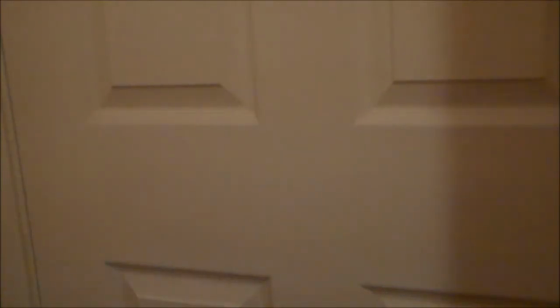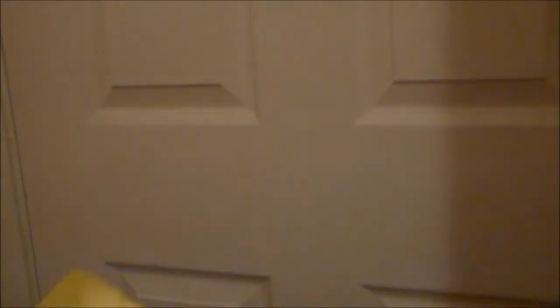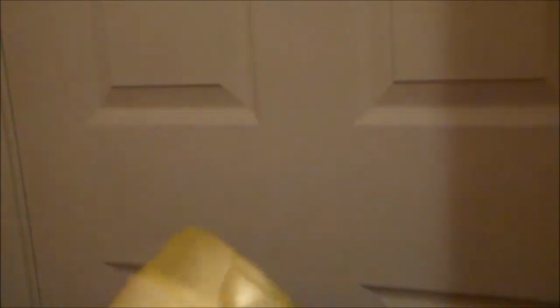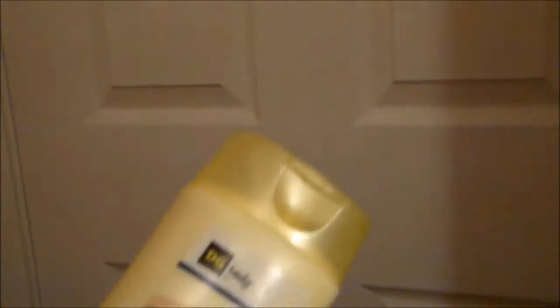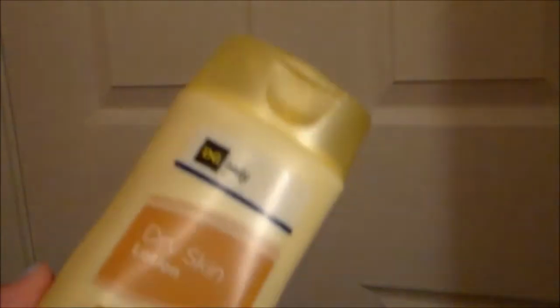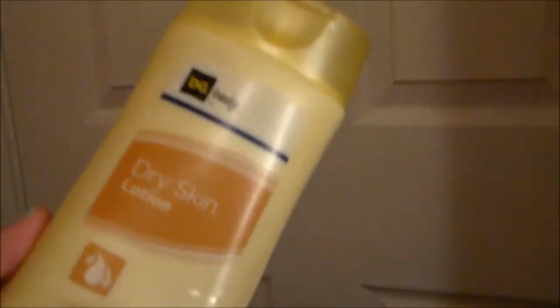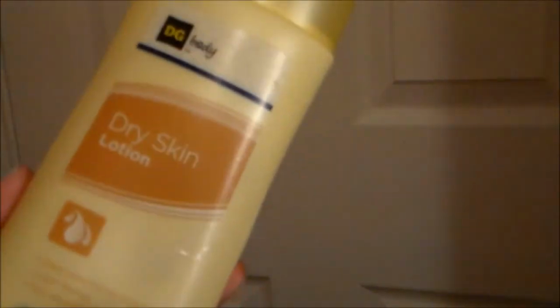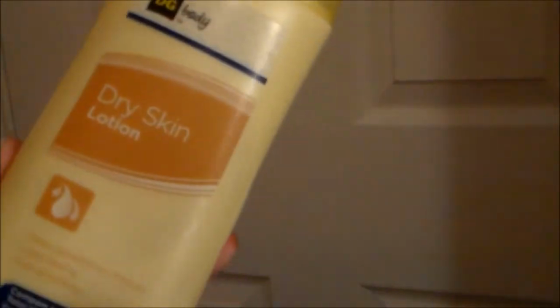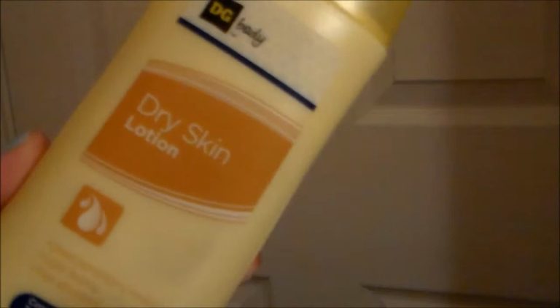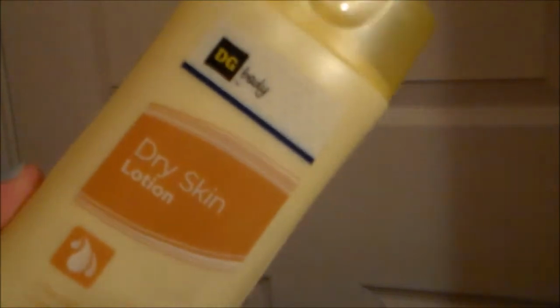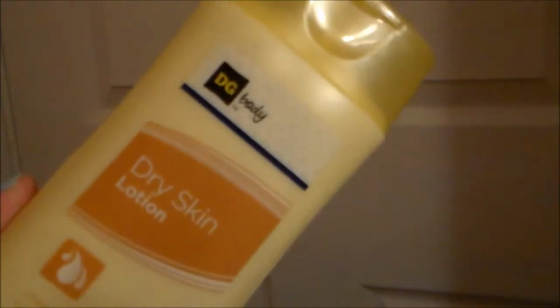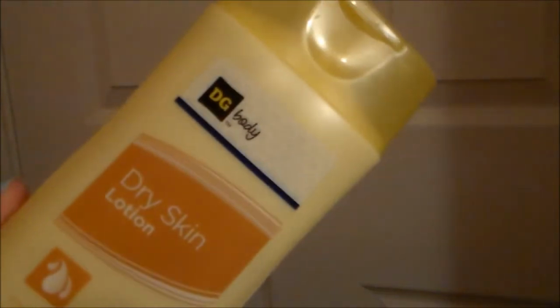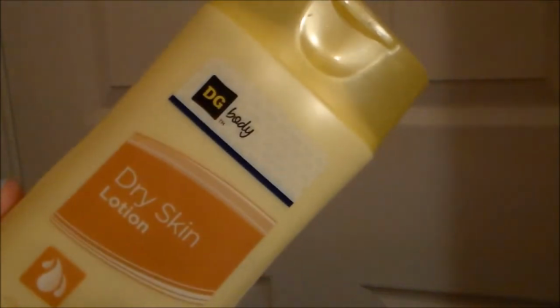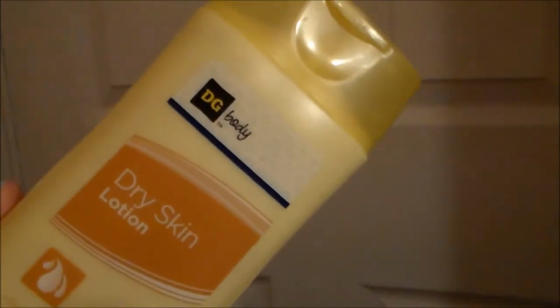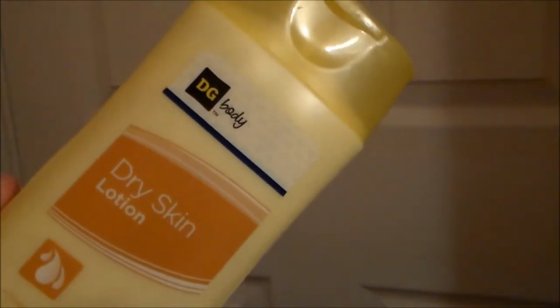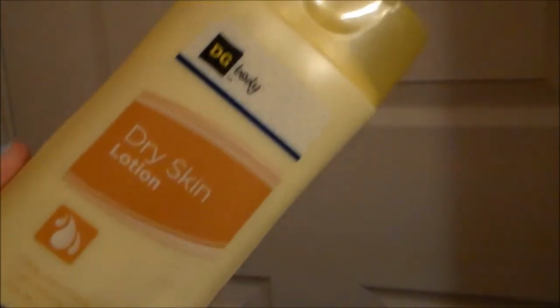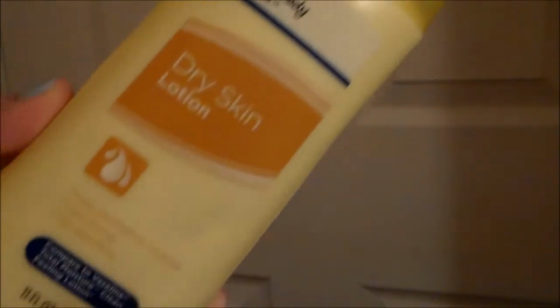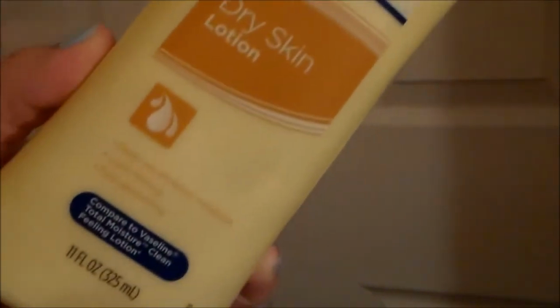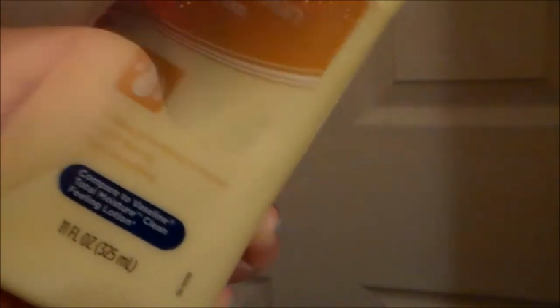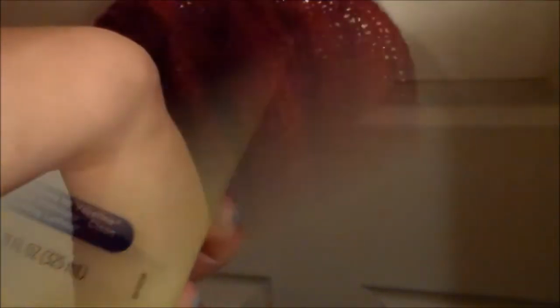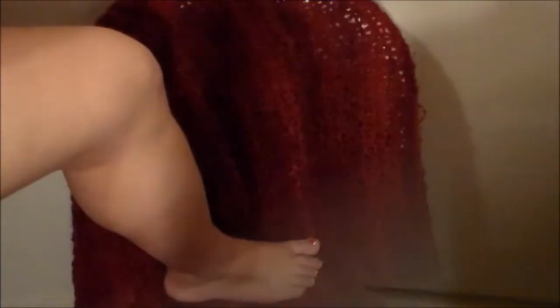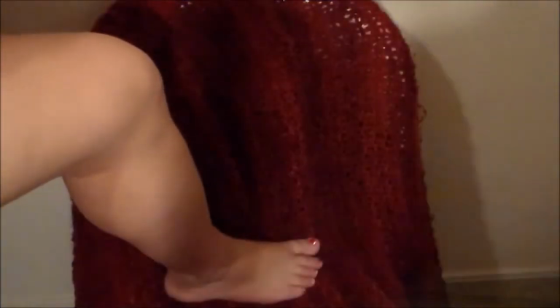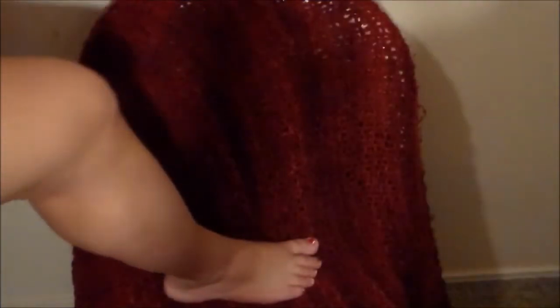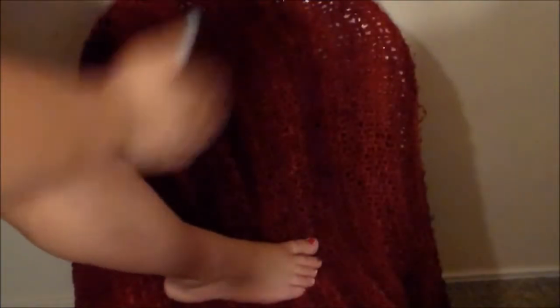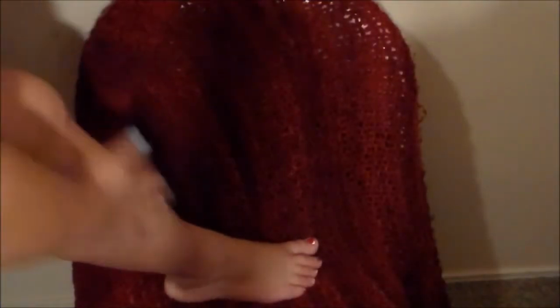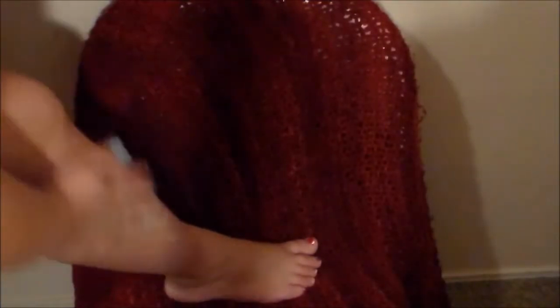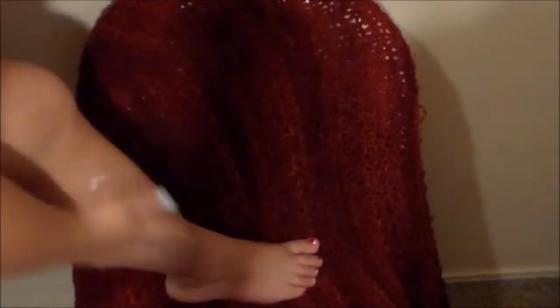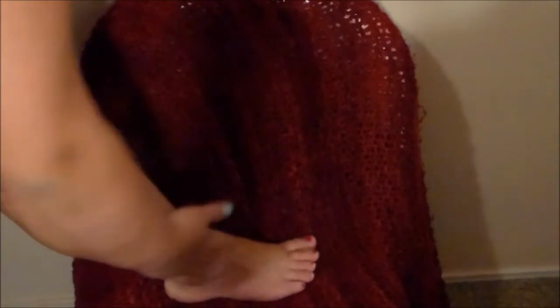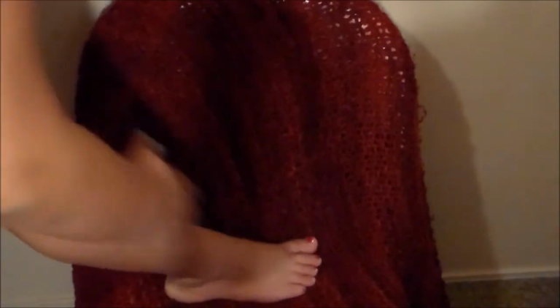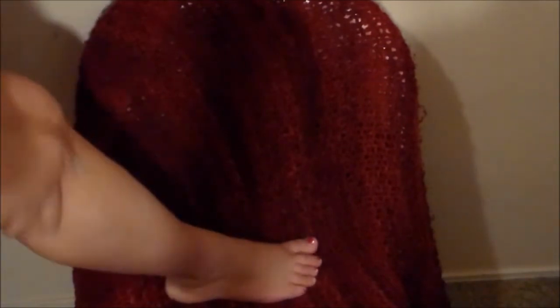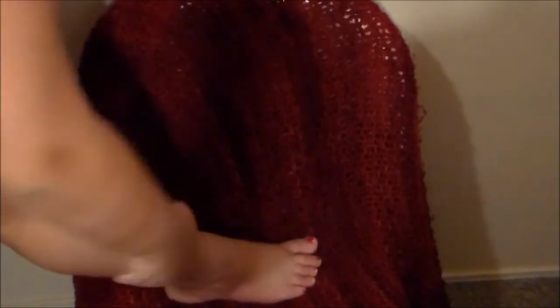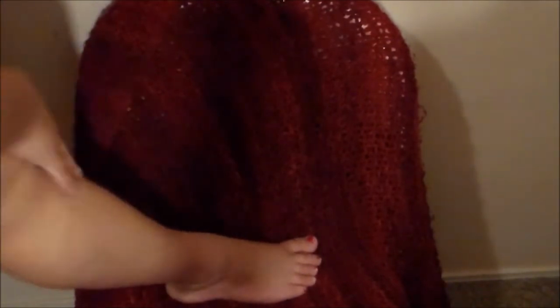This lotion right here is from Dollar General and it helps with my dry skin. I apply this every single night all over my body, and this is the end of the video.